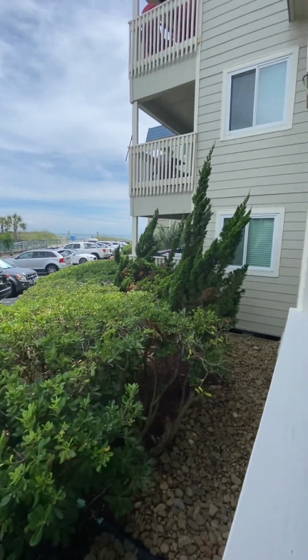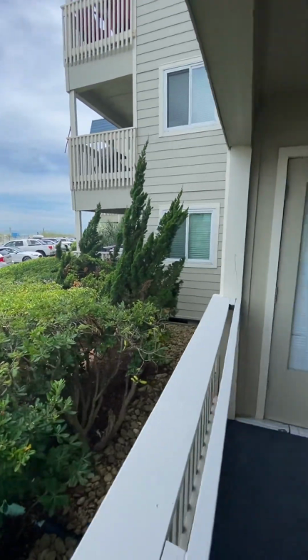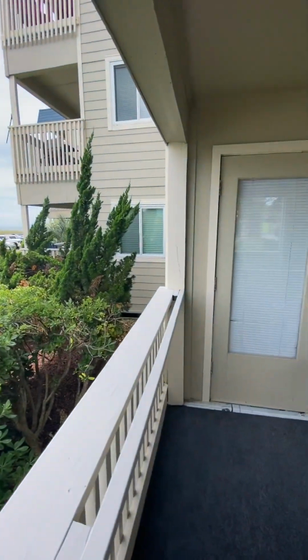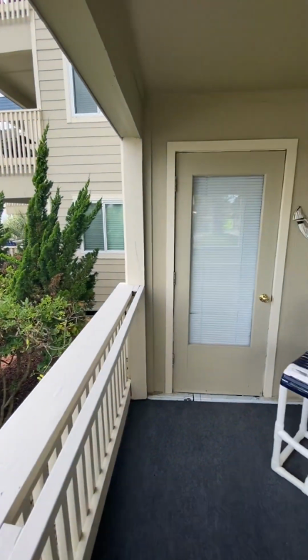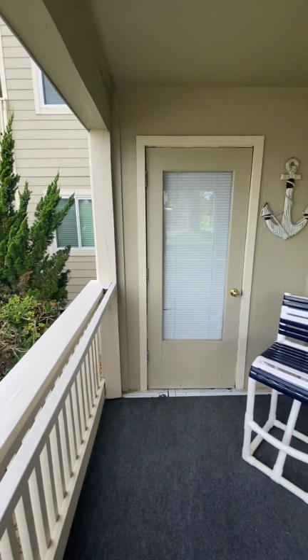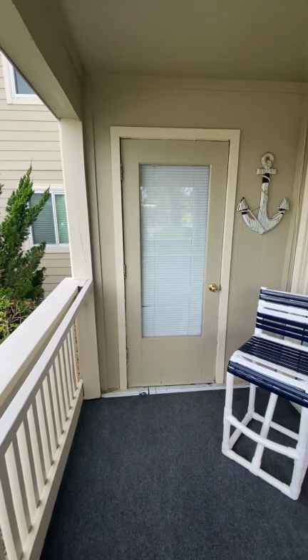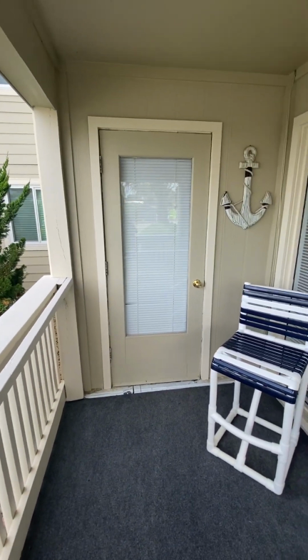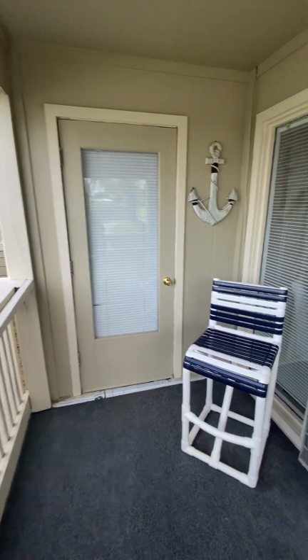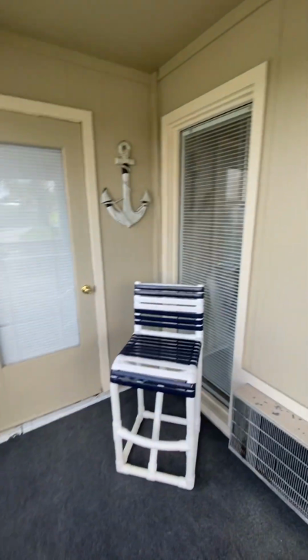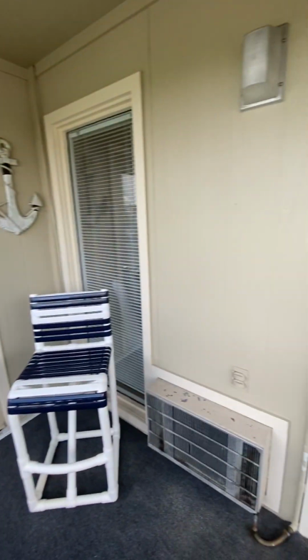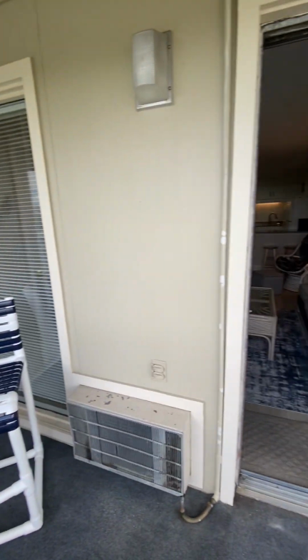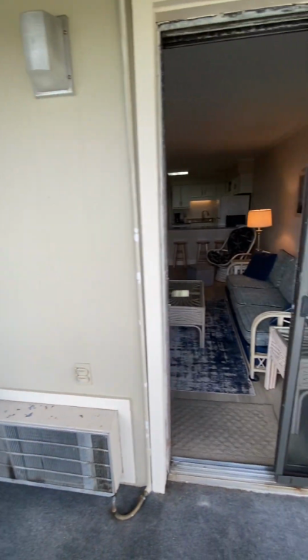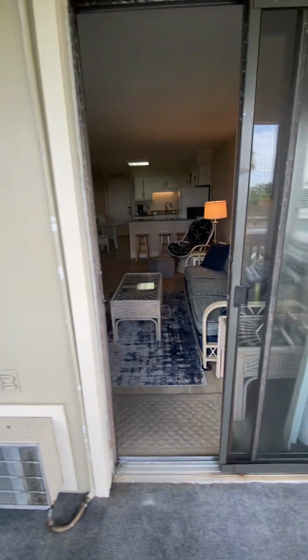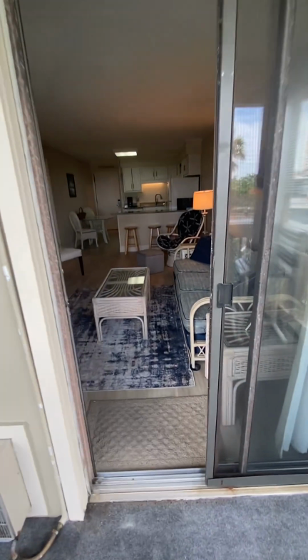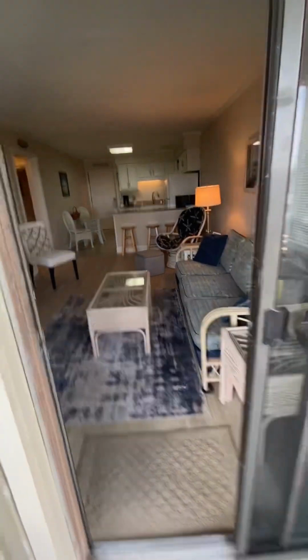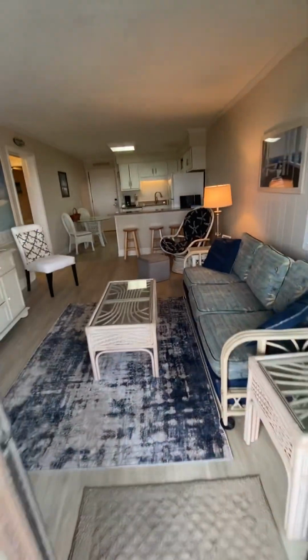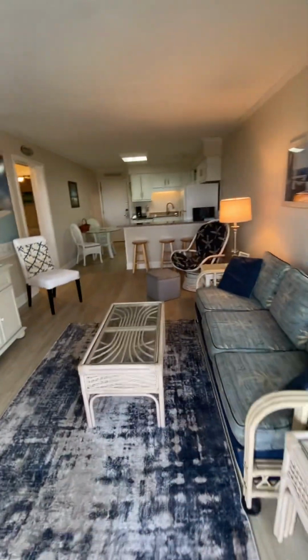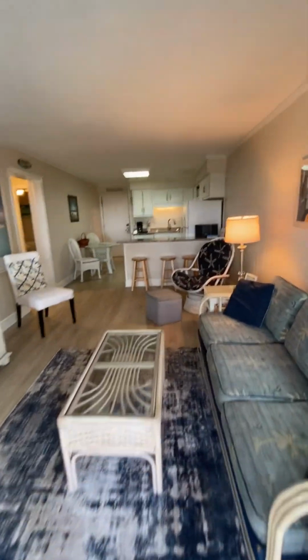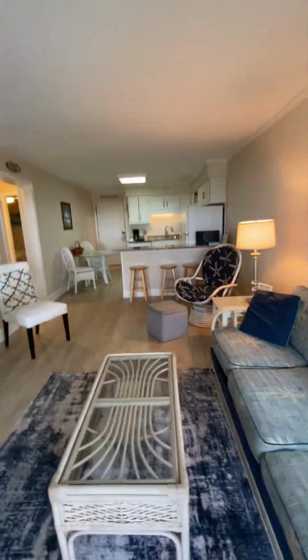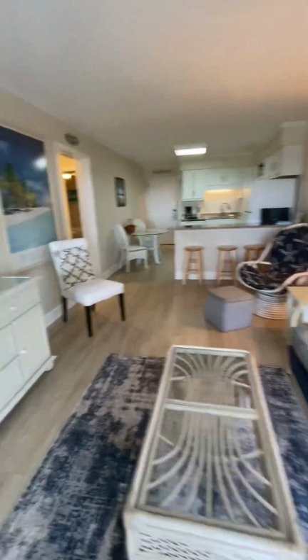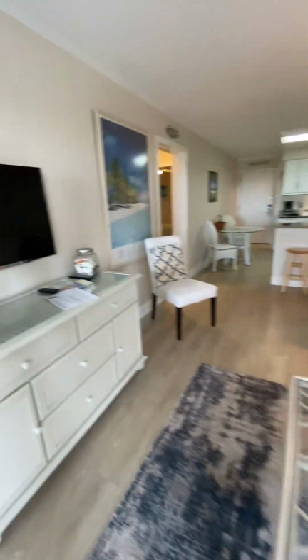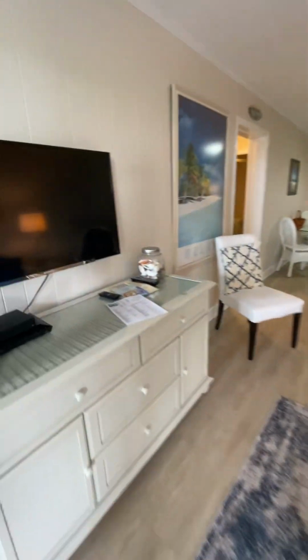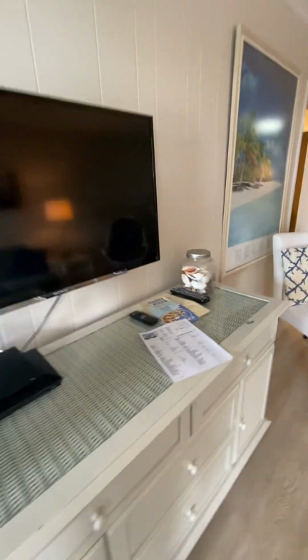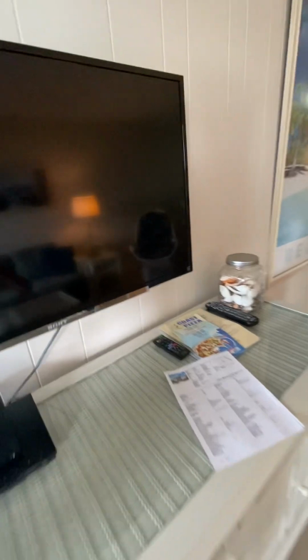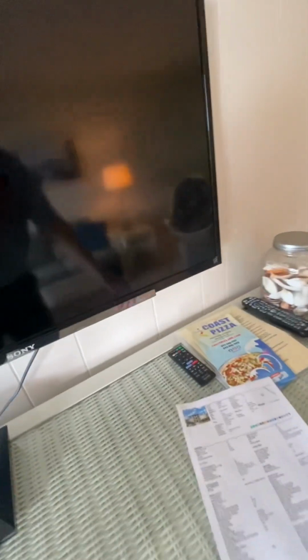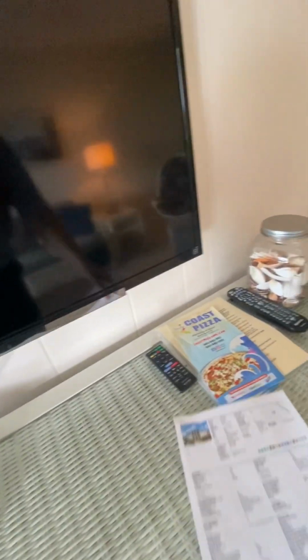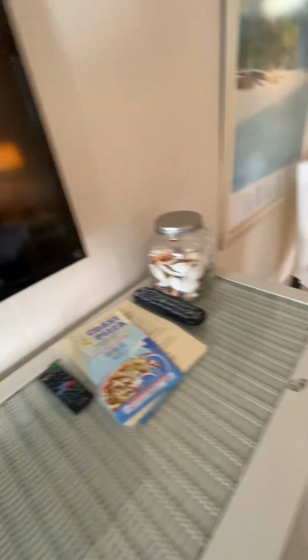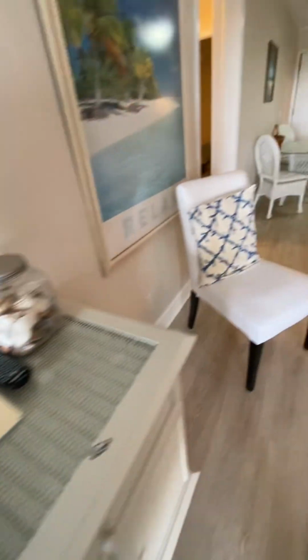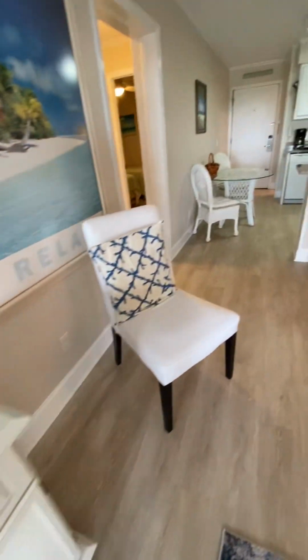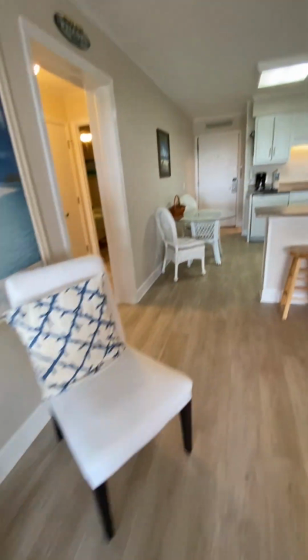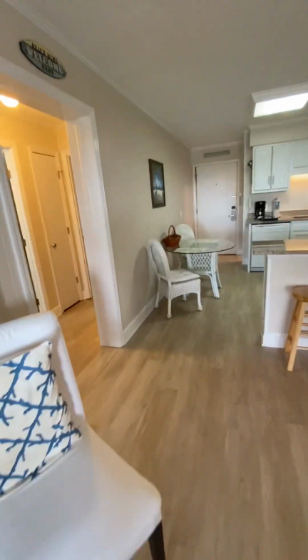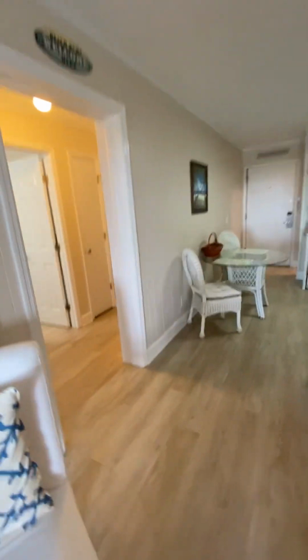There's access to the deck off of the primary bedroom as well. This is a two-bedroom, two-bath home.